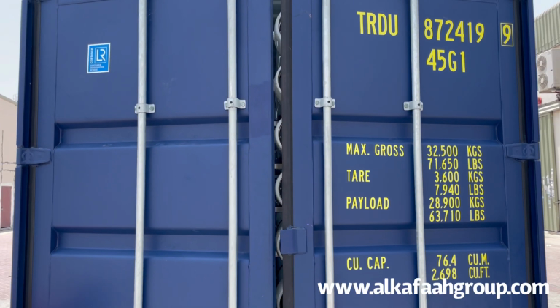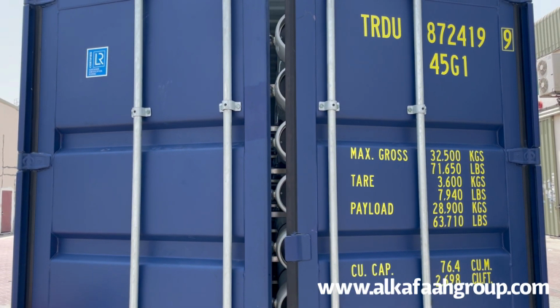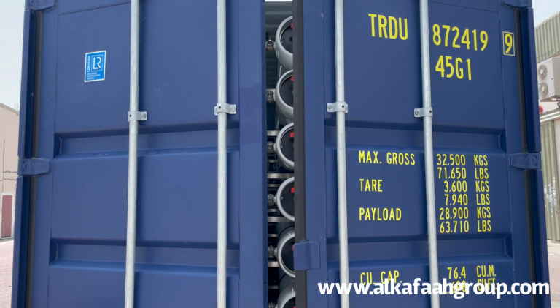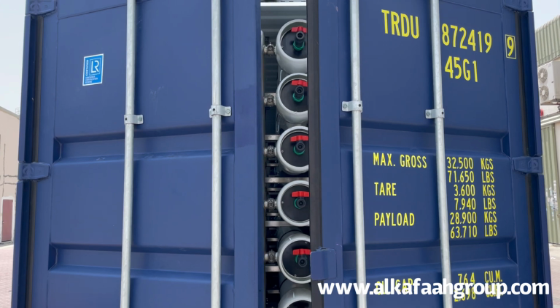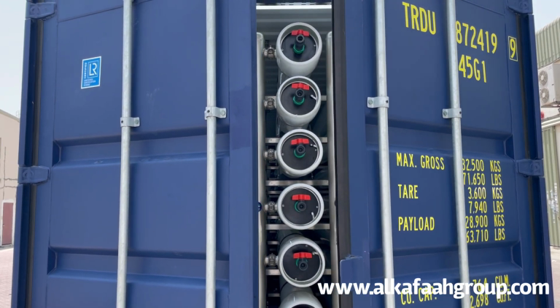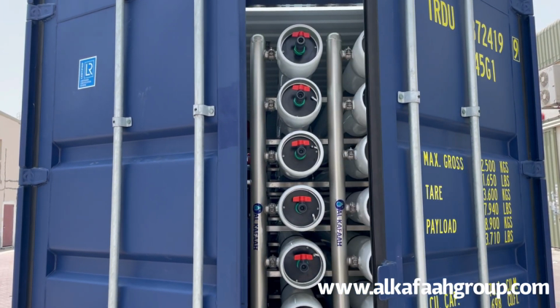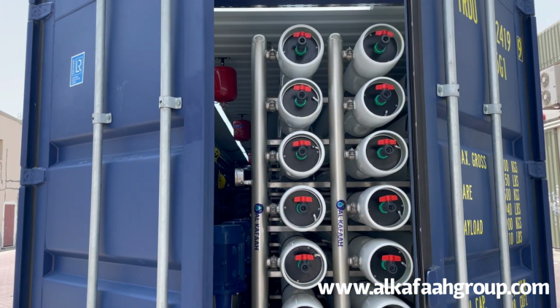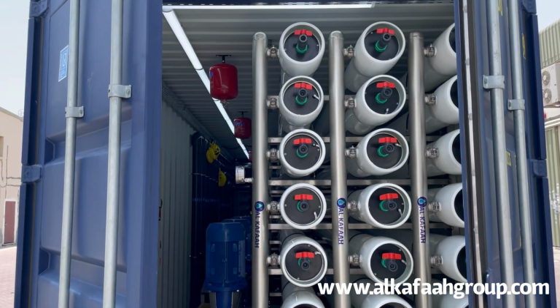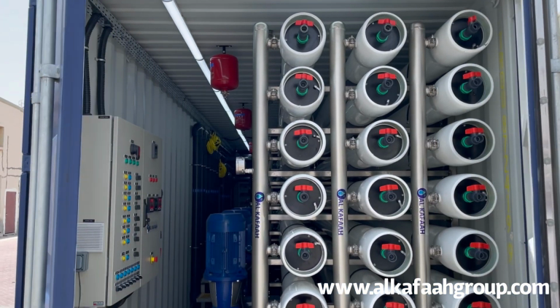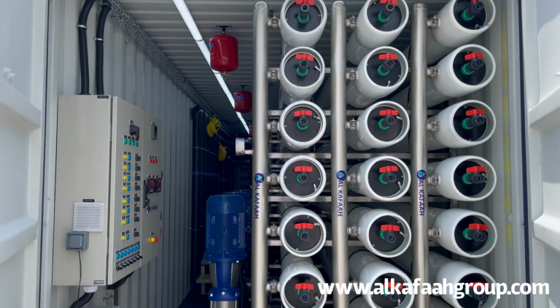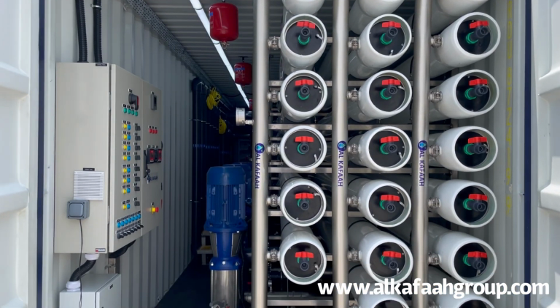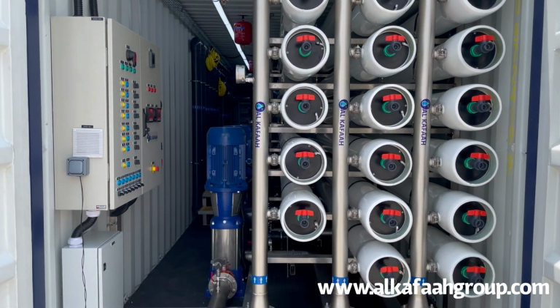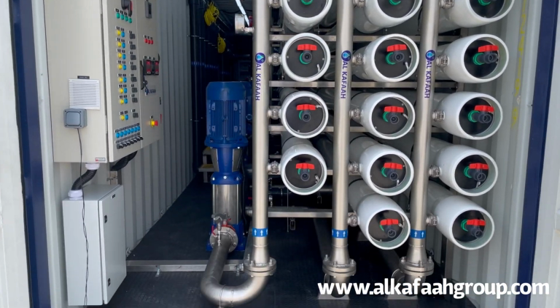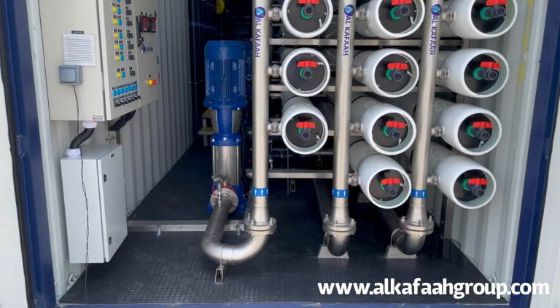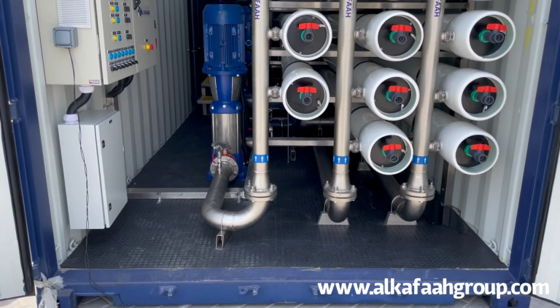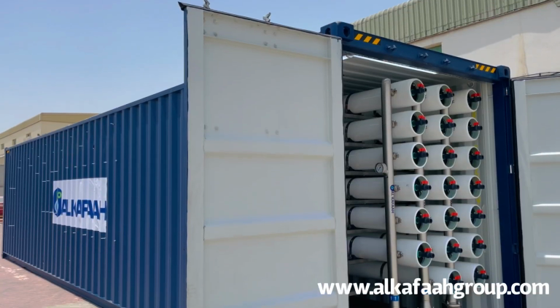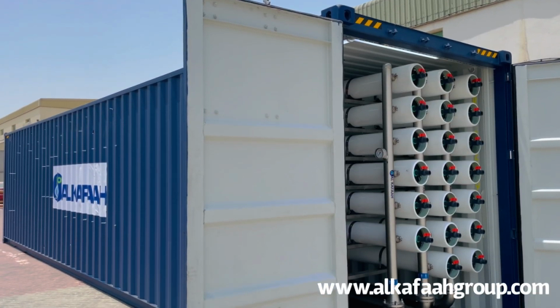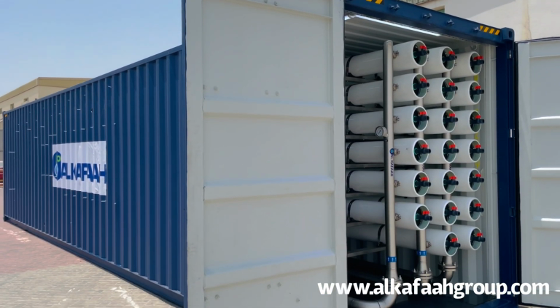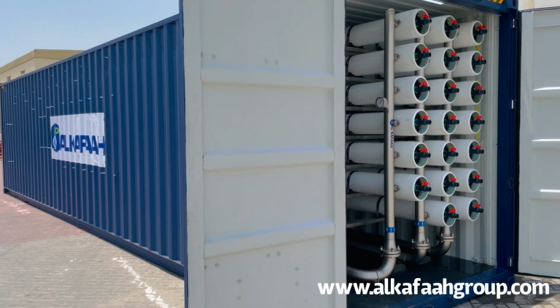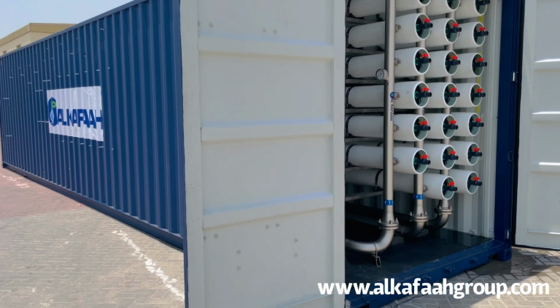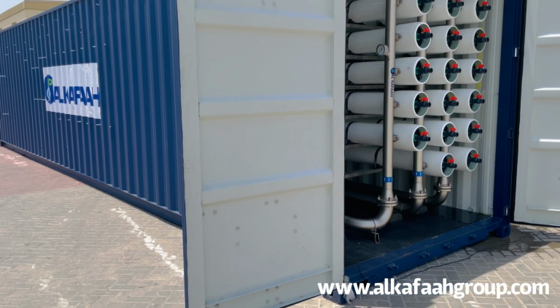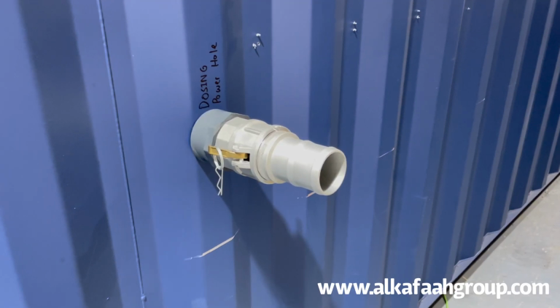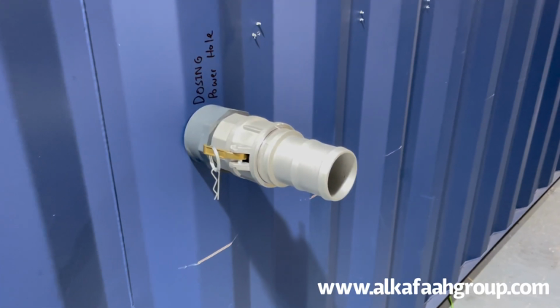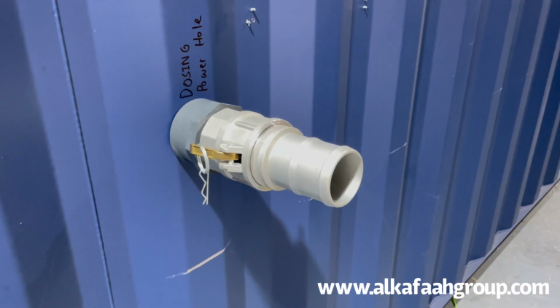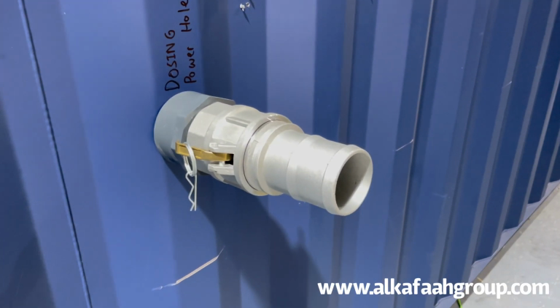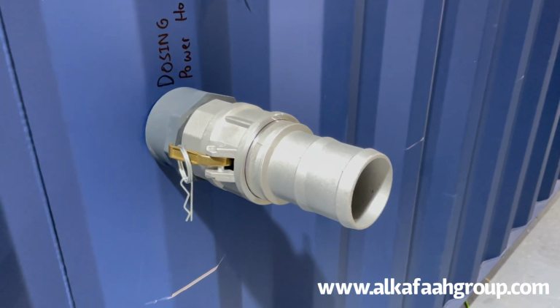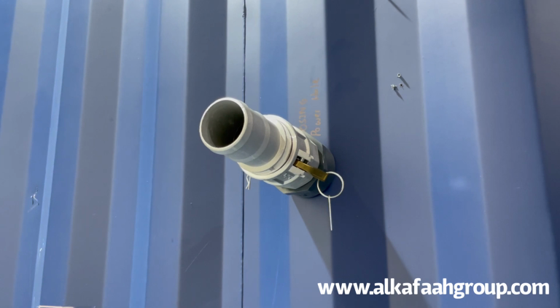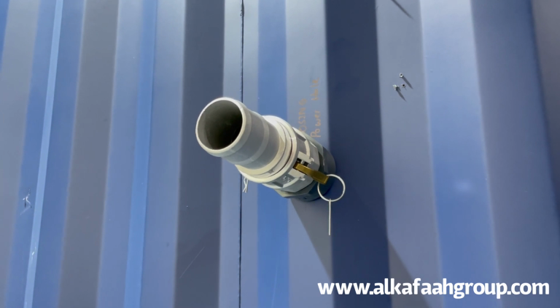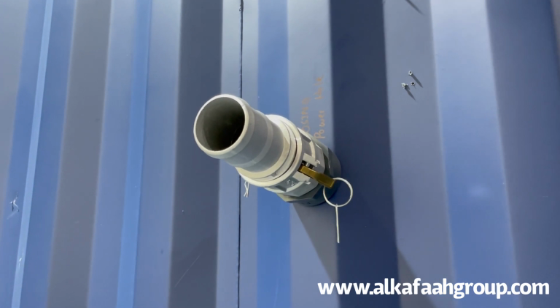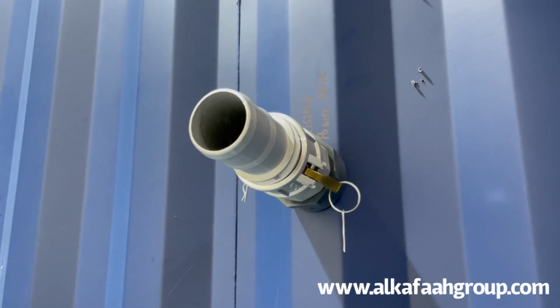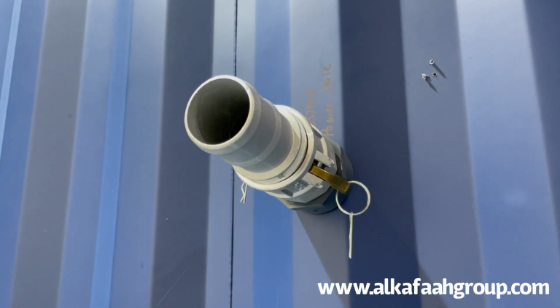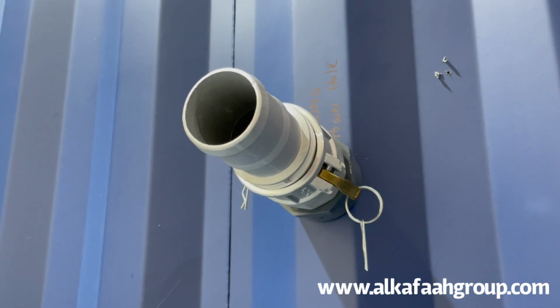This high productivity unit is fully accommodated inside a 40-feet high cube container, making it effortlessly portable, rapidly deployable, and easily operable. All water inlet and outlet points can be easily connected using cam lock connectors.